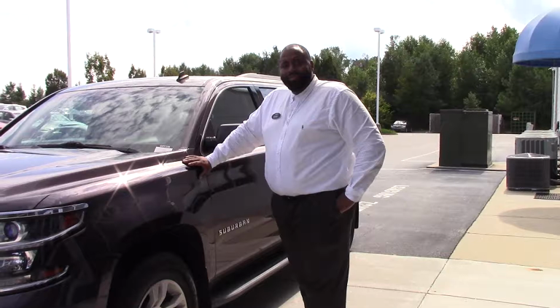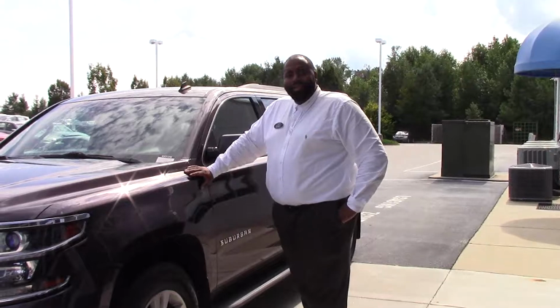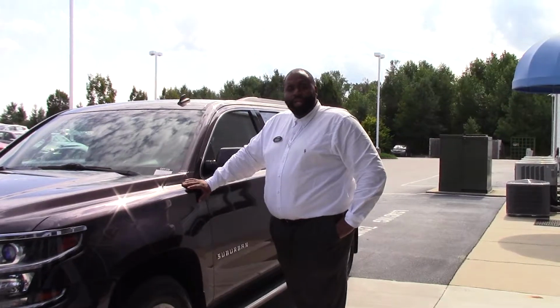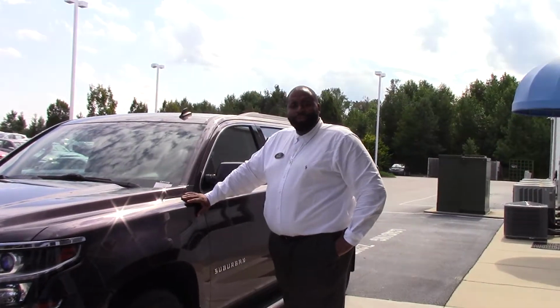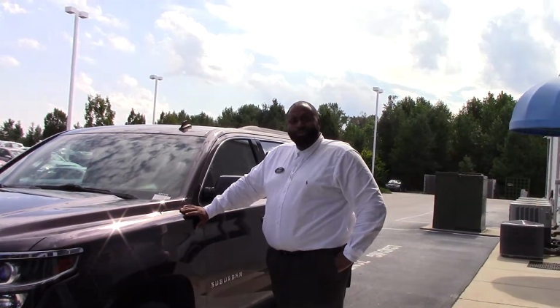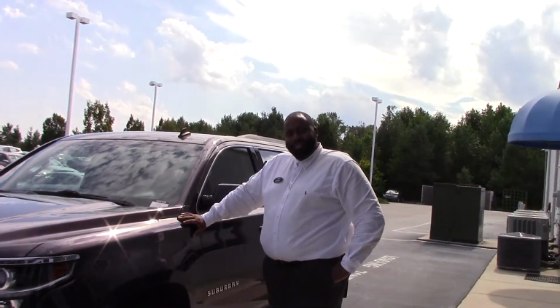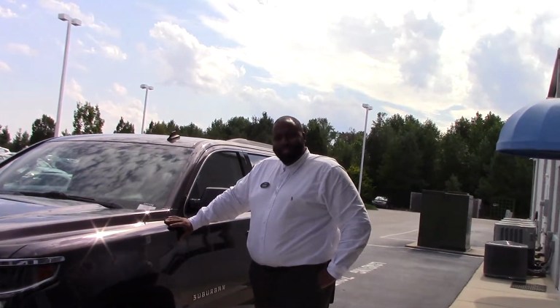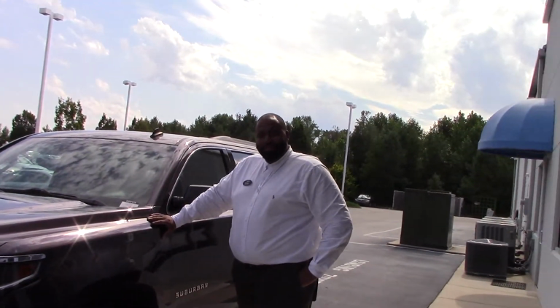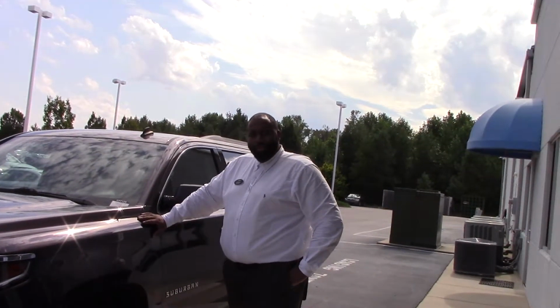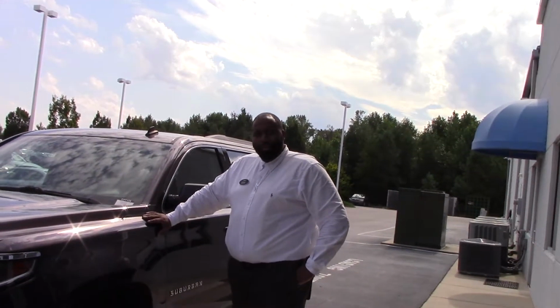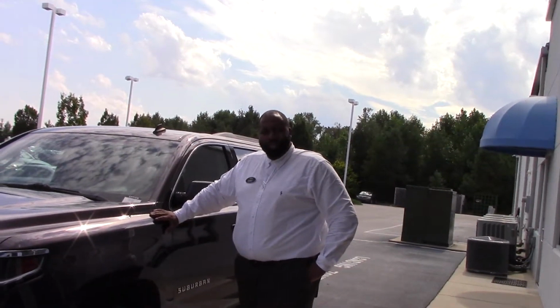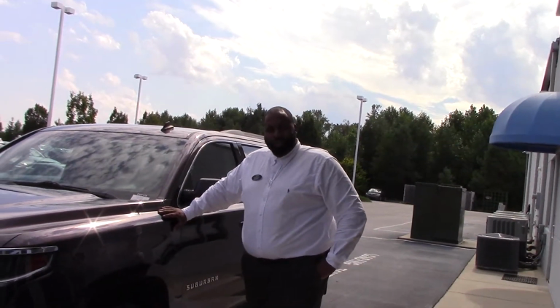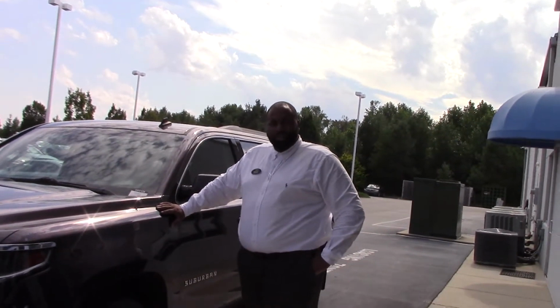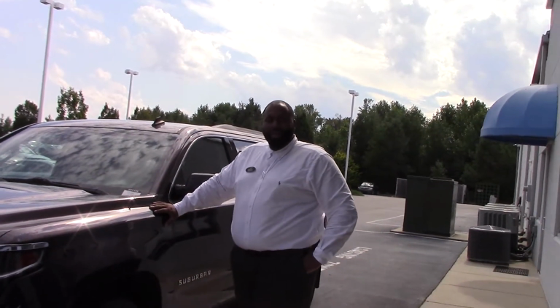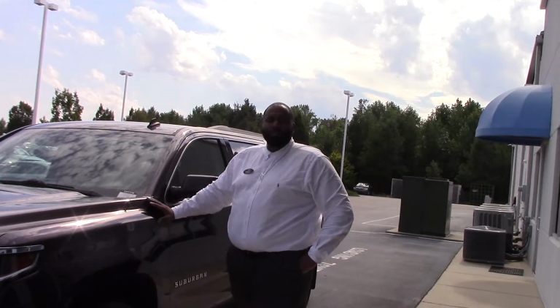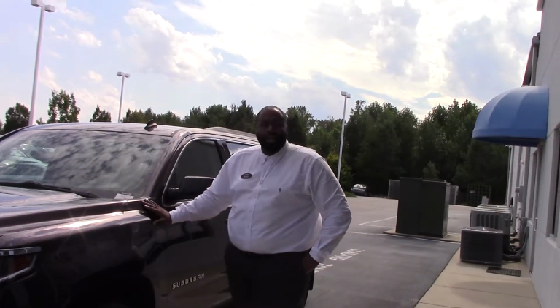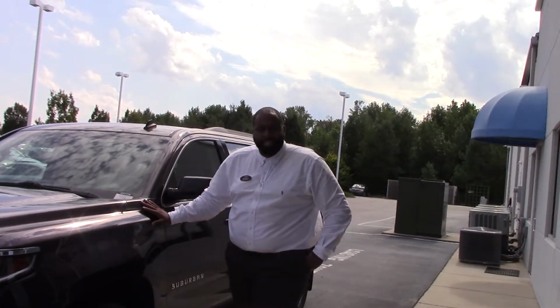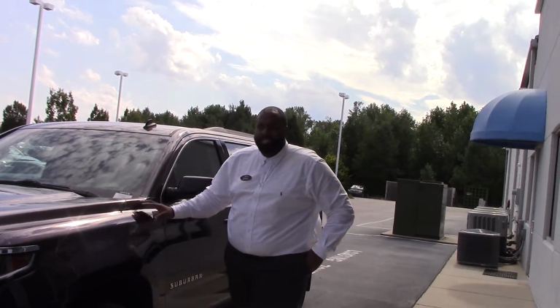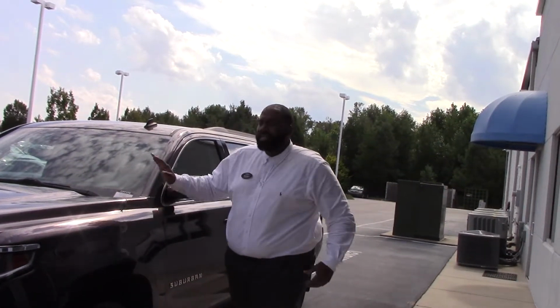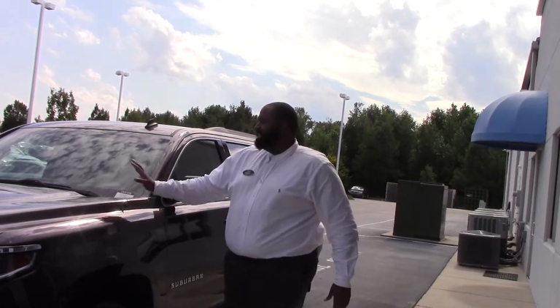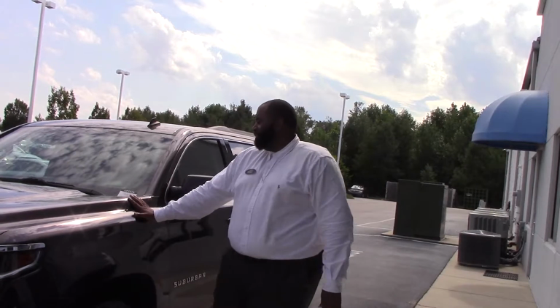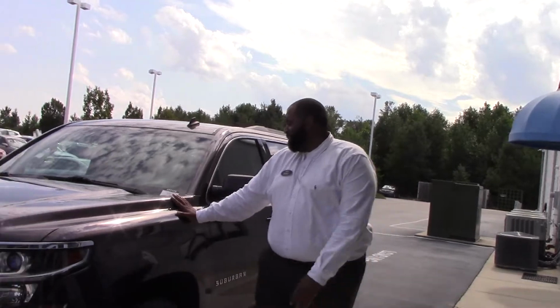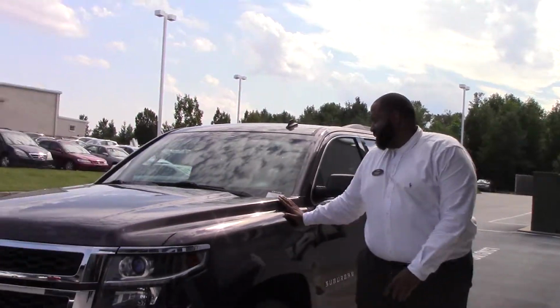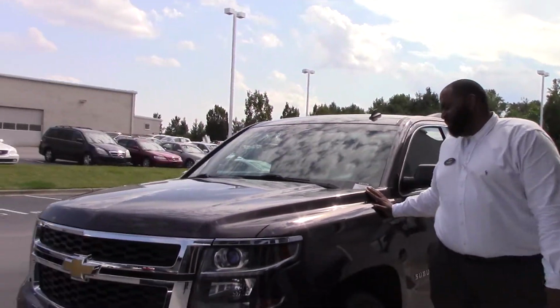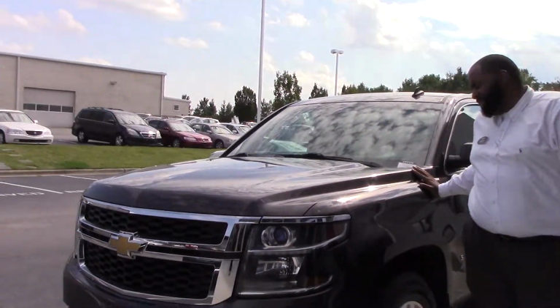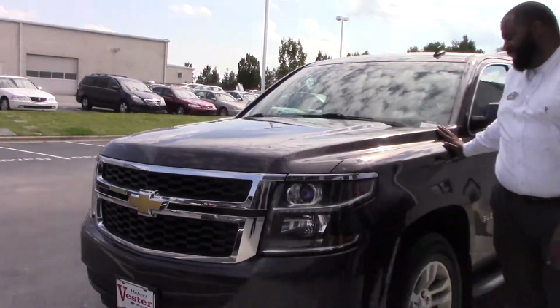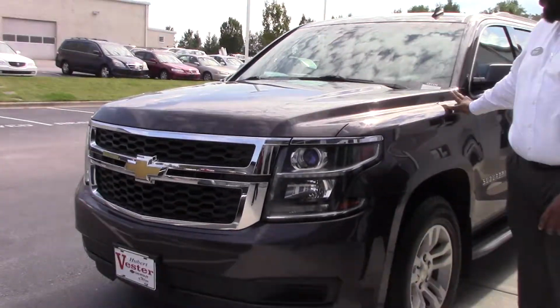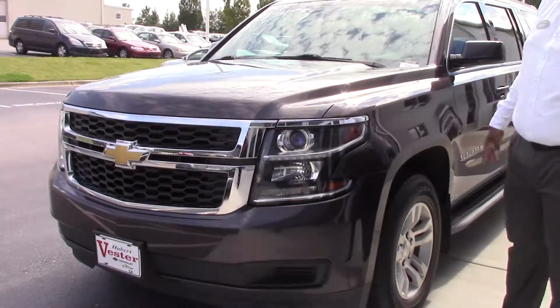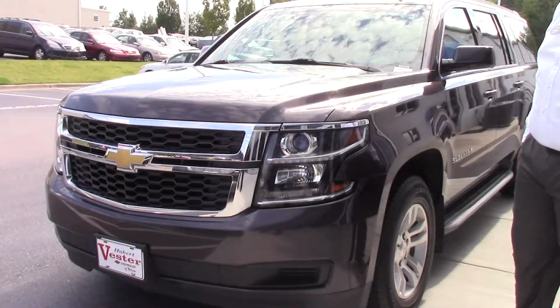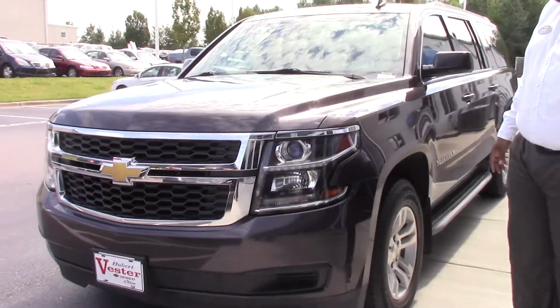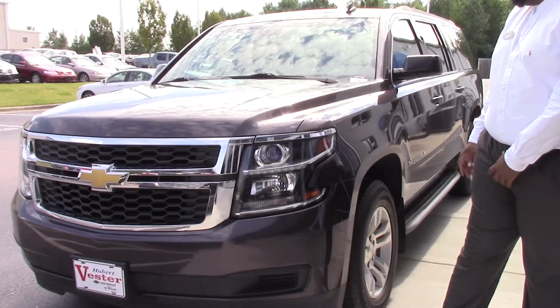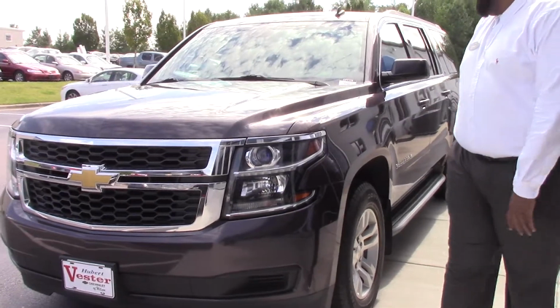Good afternoon. Thank you for tuning in. You're the best of Chevrolet. My name is Rodney Jackson. Today we're talking about the 2015 Chevrolet Suburban.